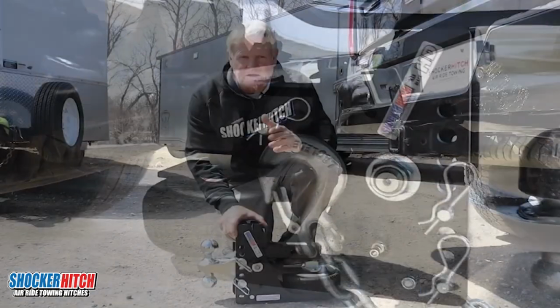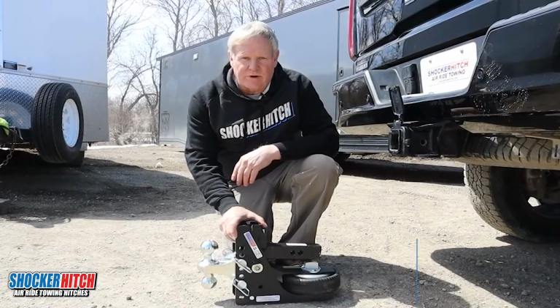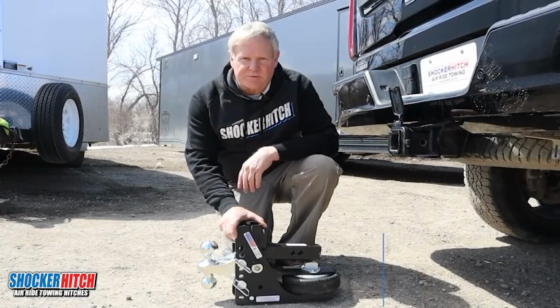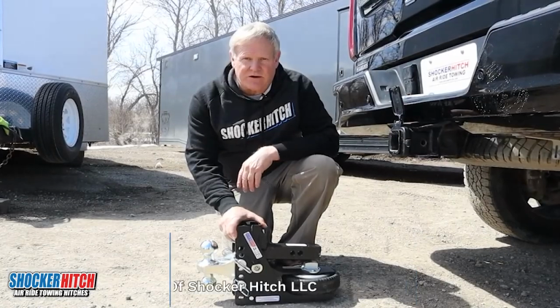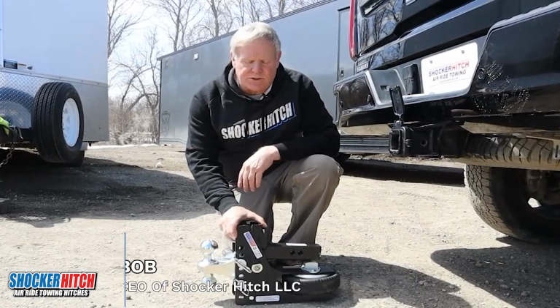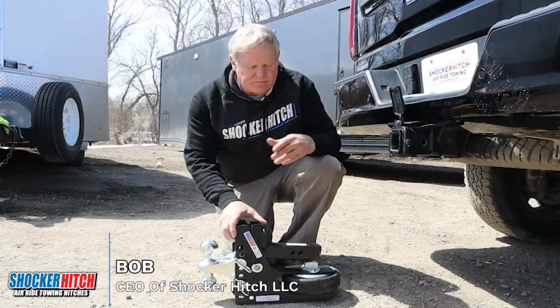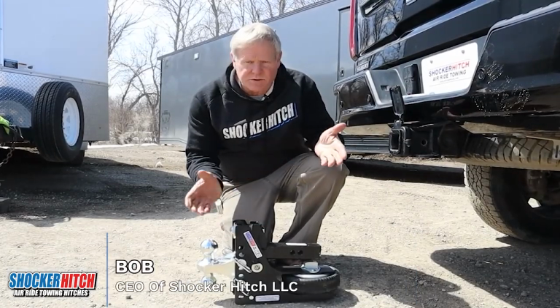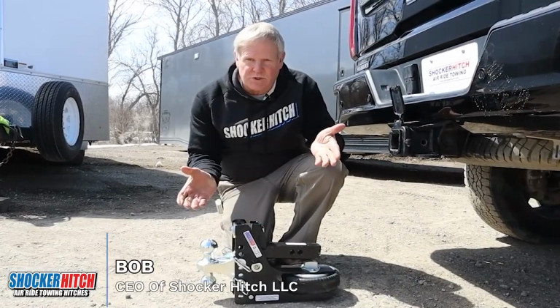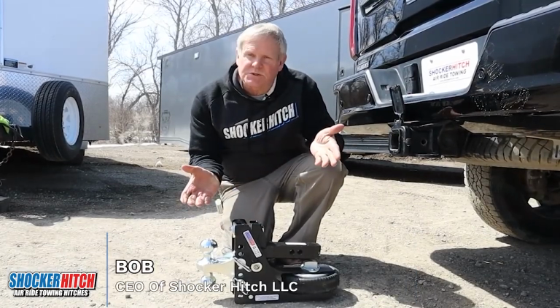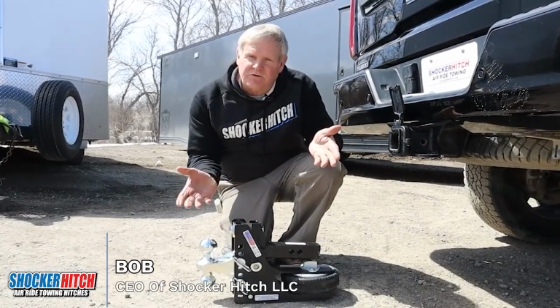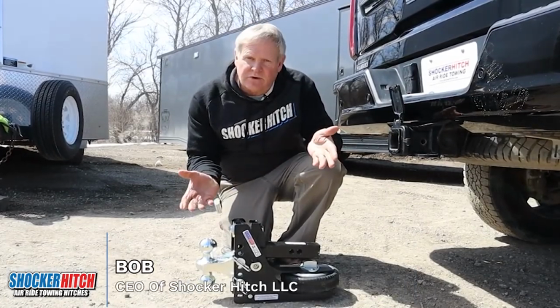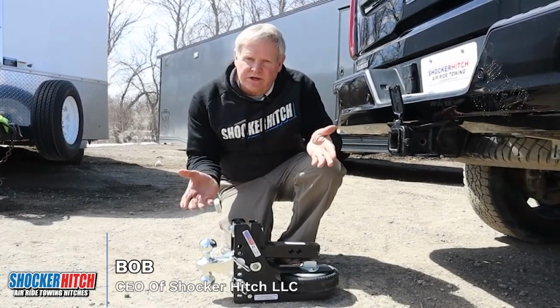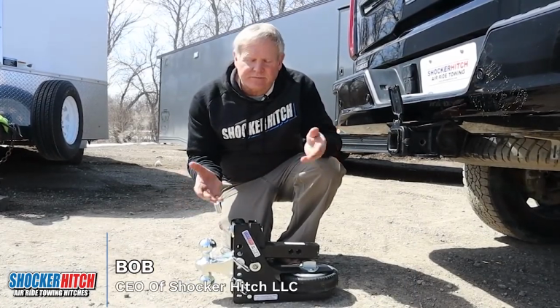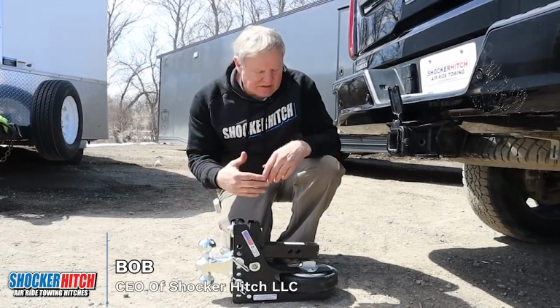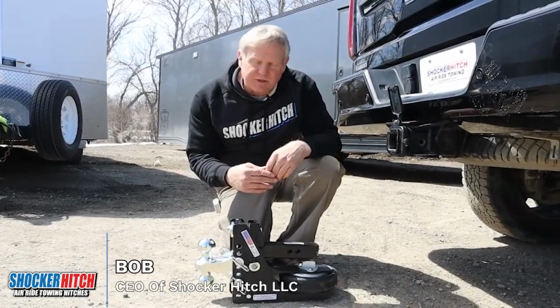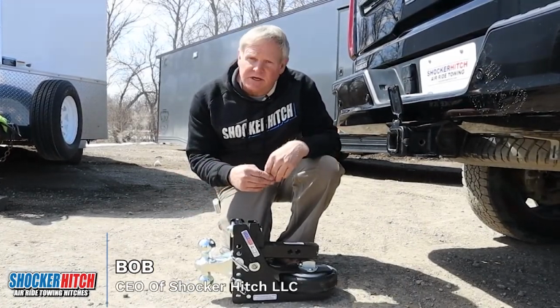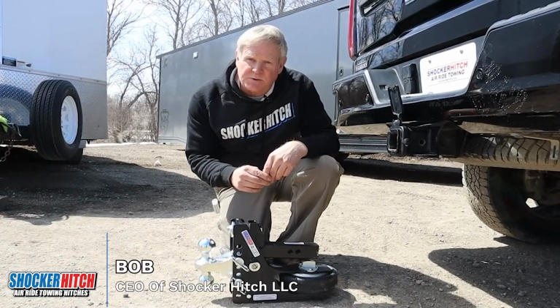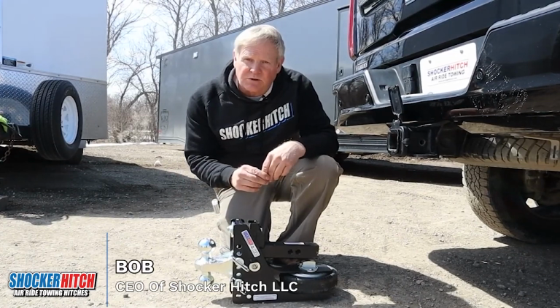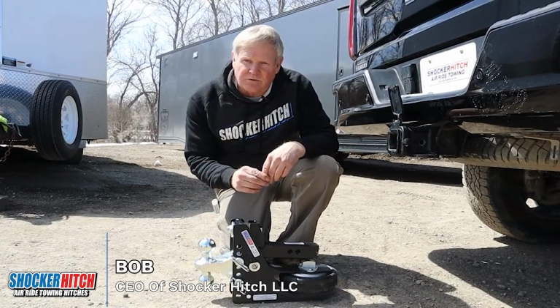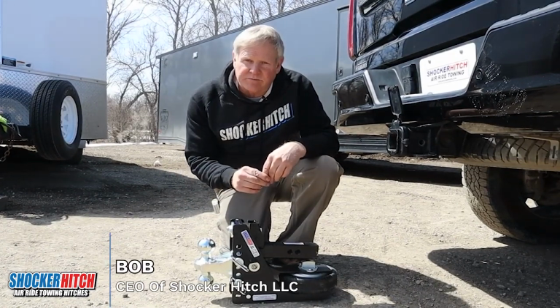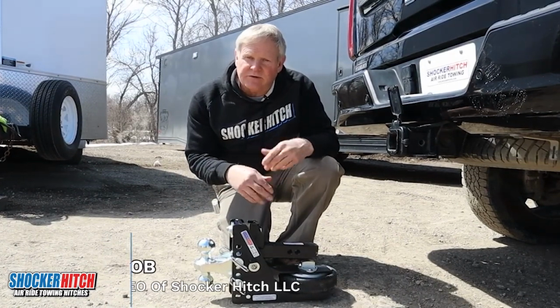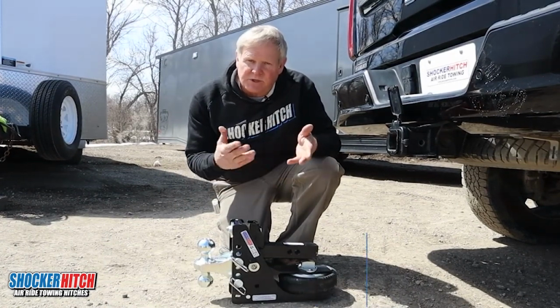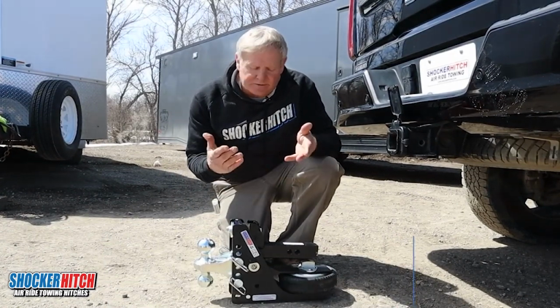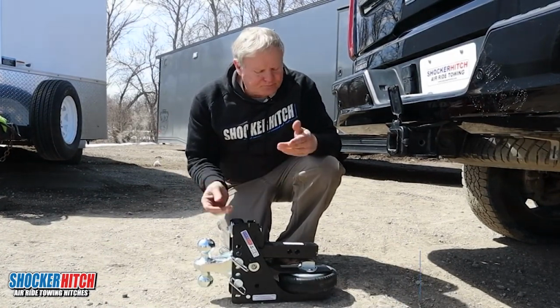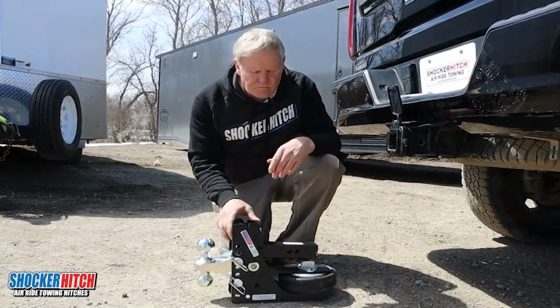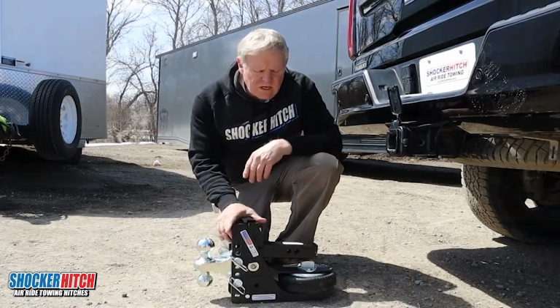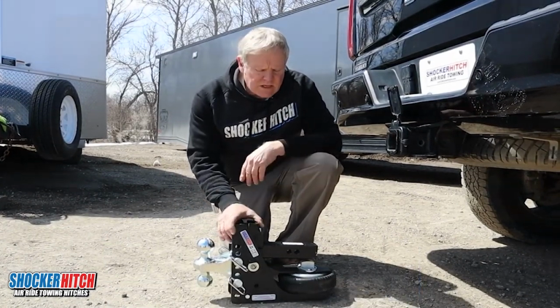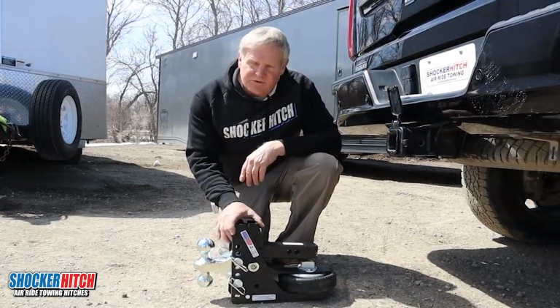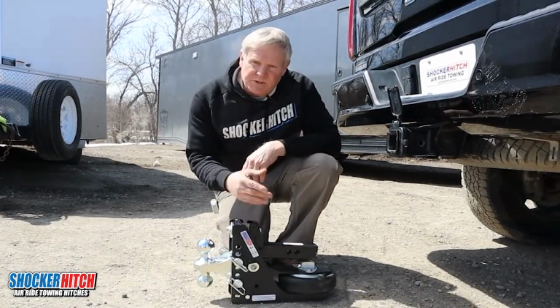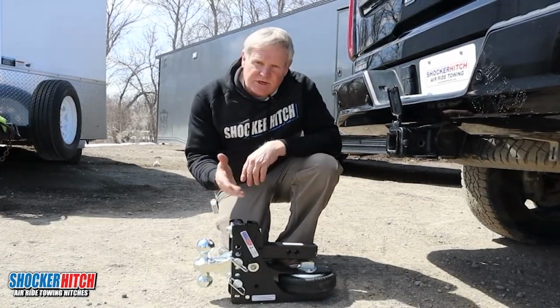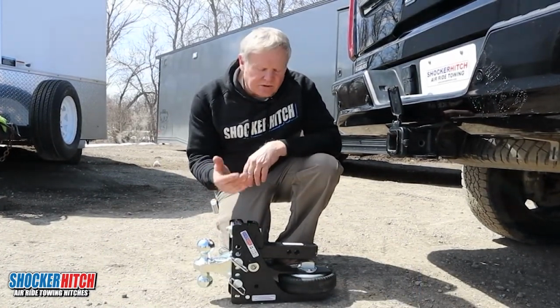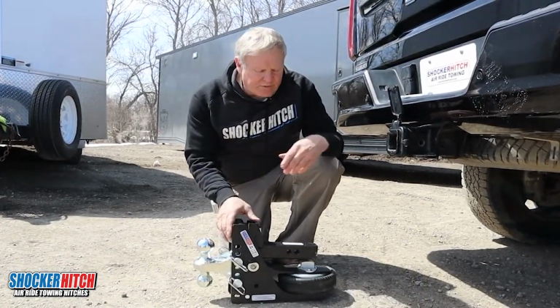Hello, Bob from Shocker Hitch. So you just received your new air hitch. A couple of details we should go over: how to install it, and some of the things that we need to look for.